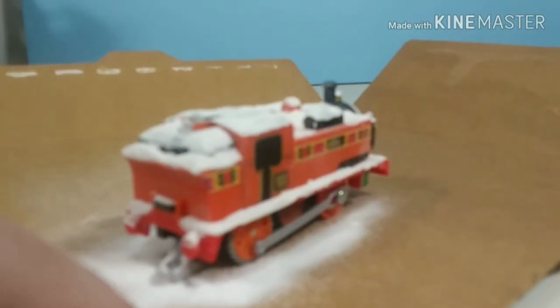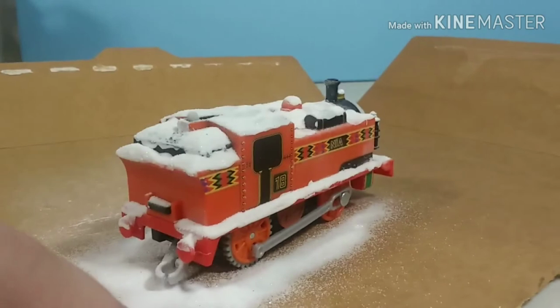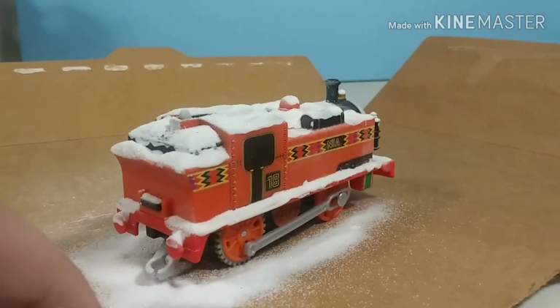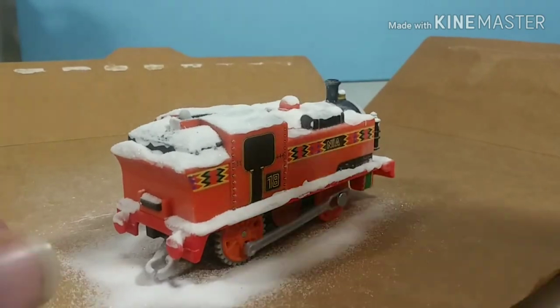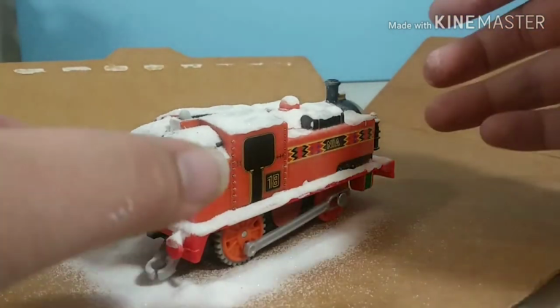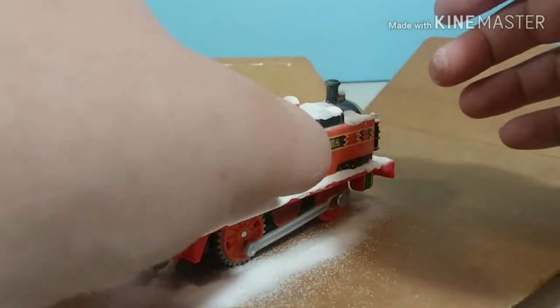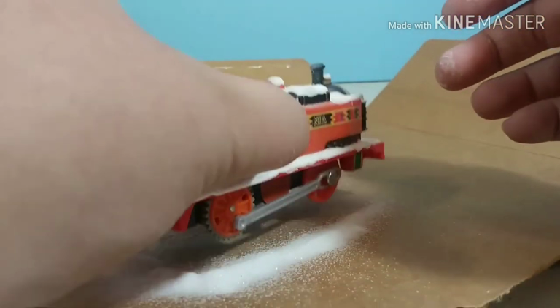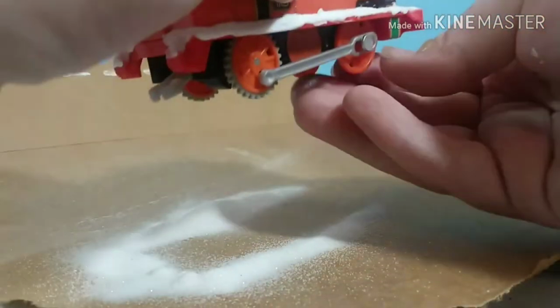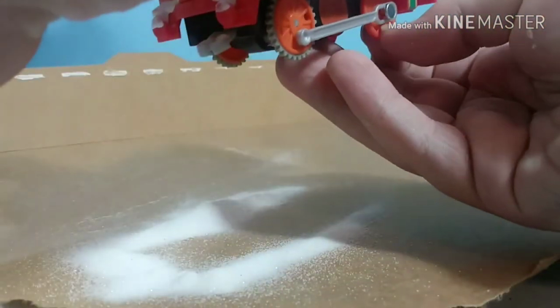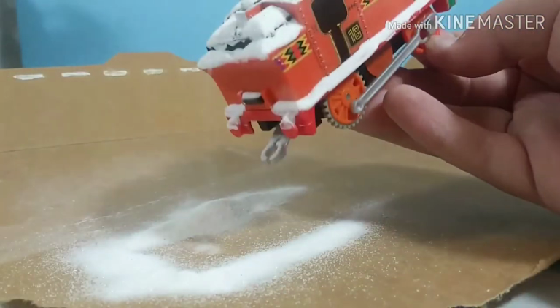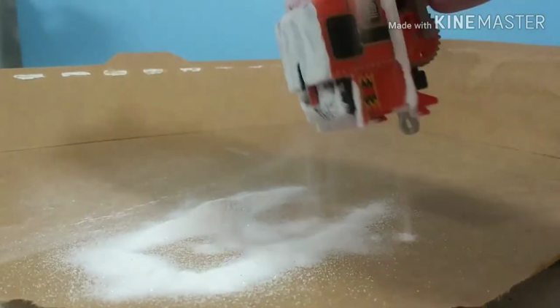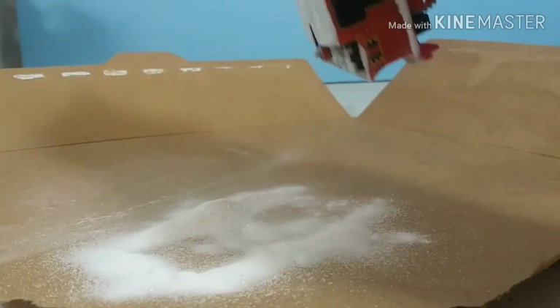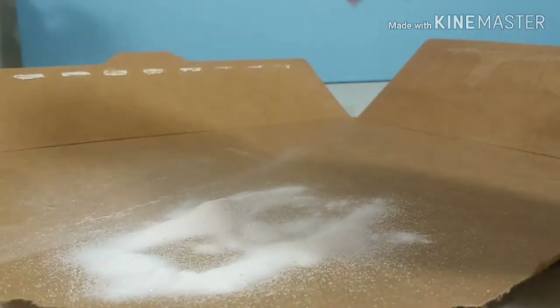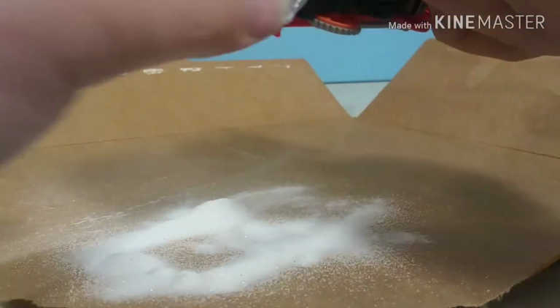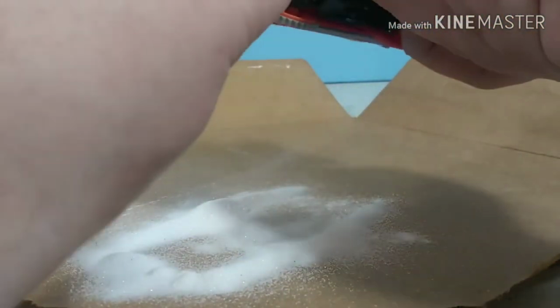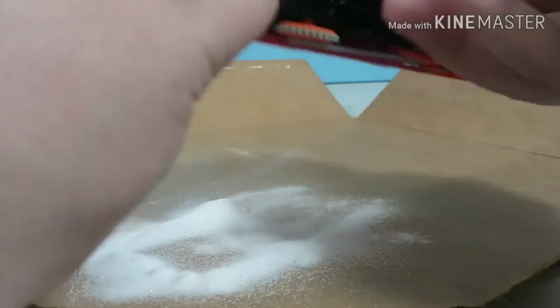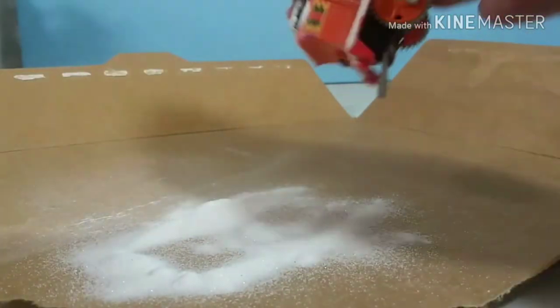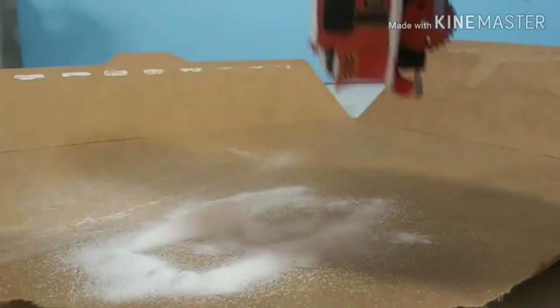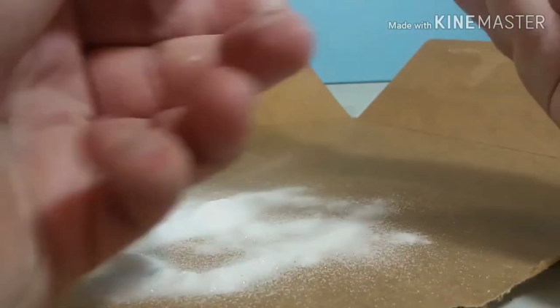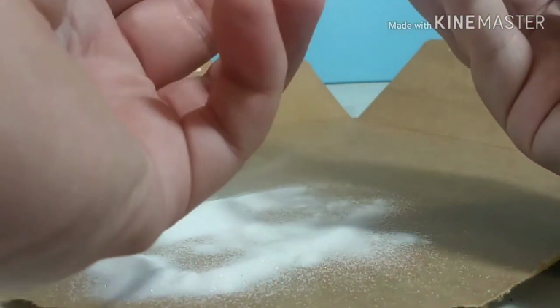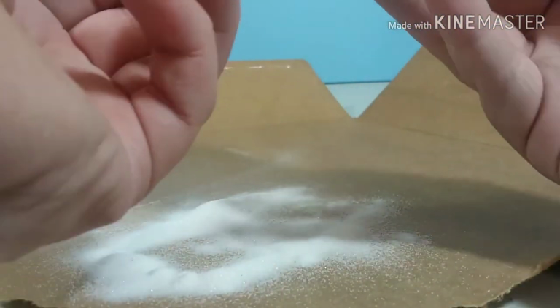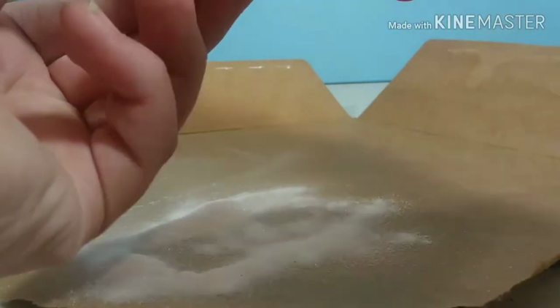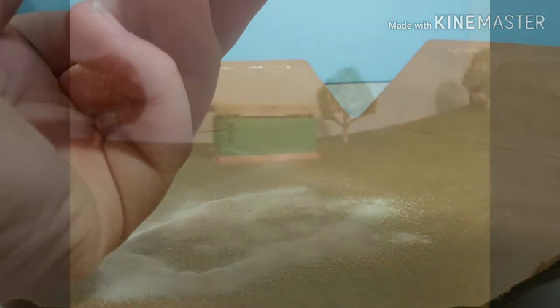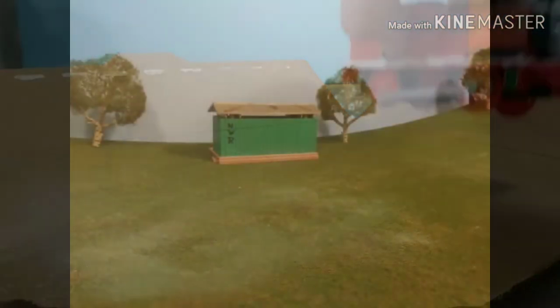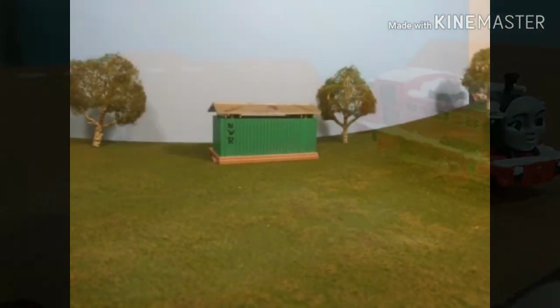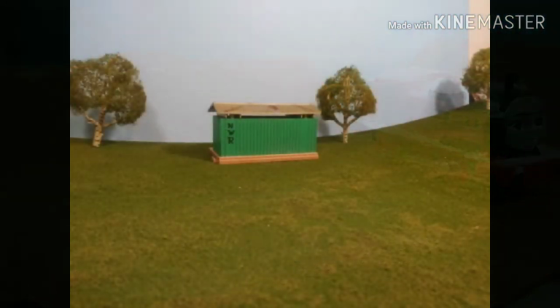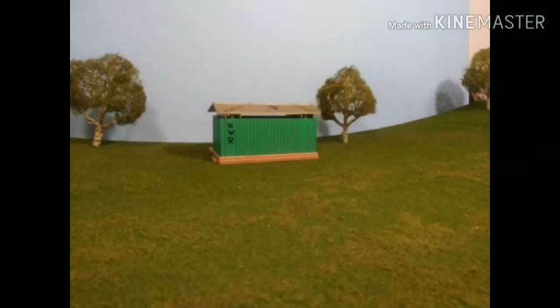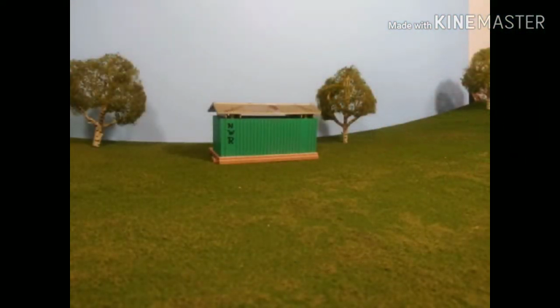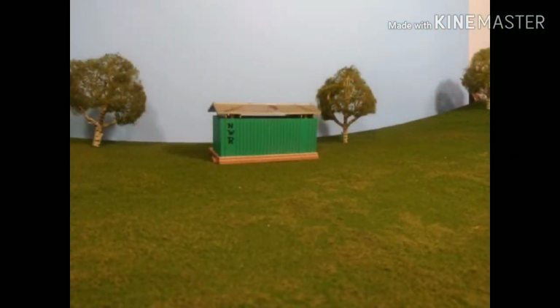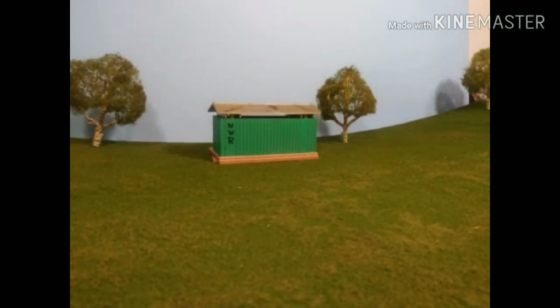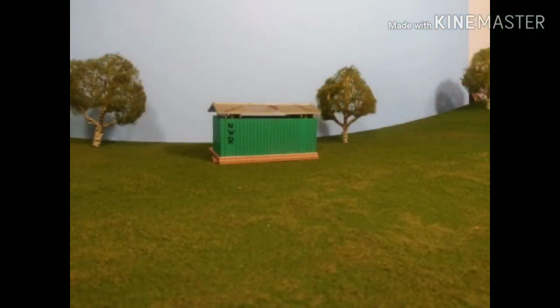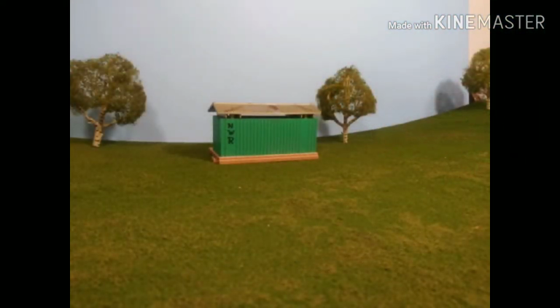And then that is it. We're going to let this dry and we'll be right back. It looks like Sodor is going to be getting some snow.